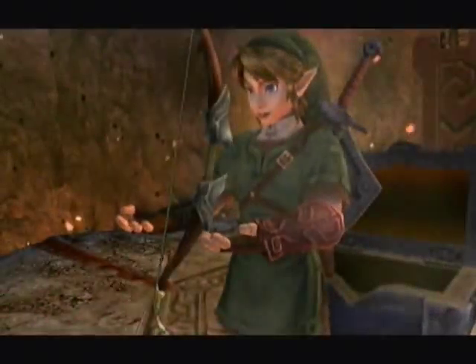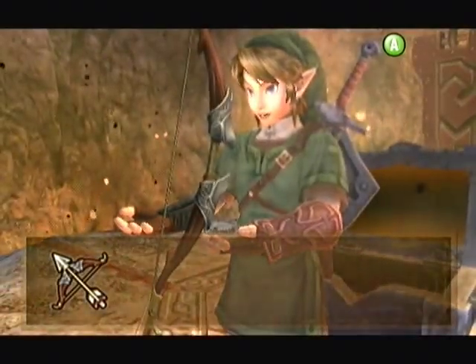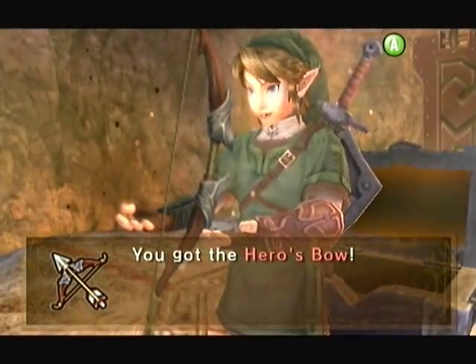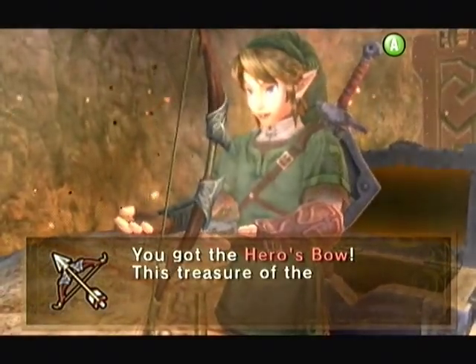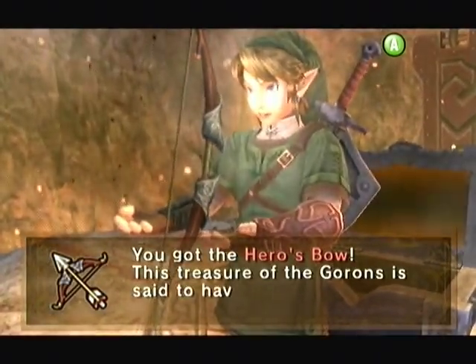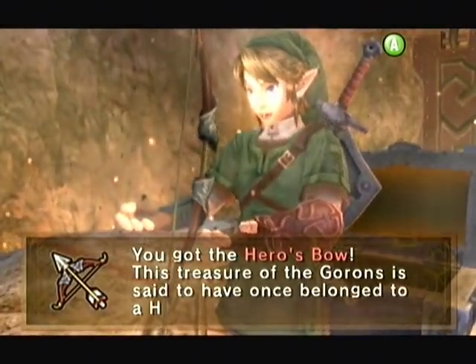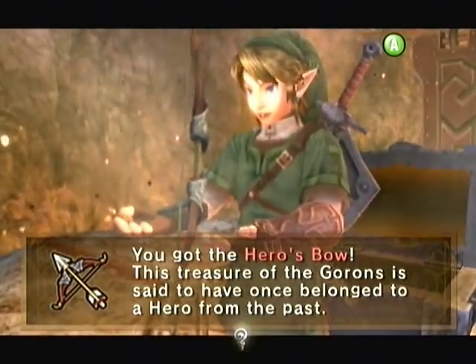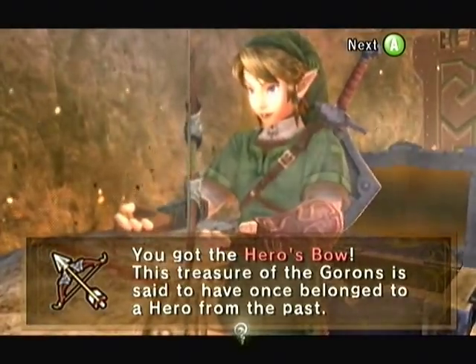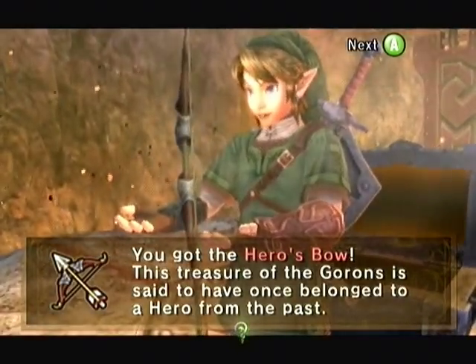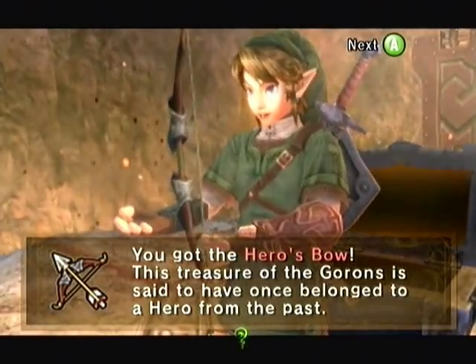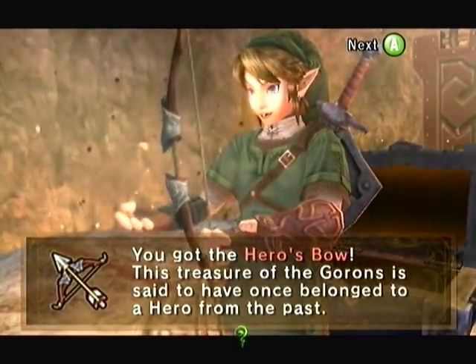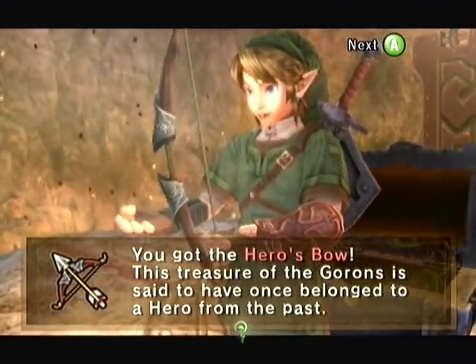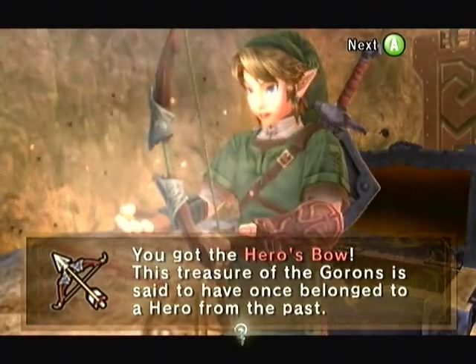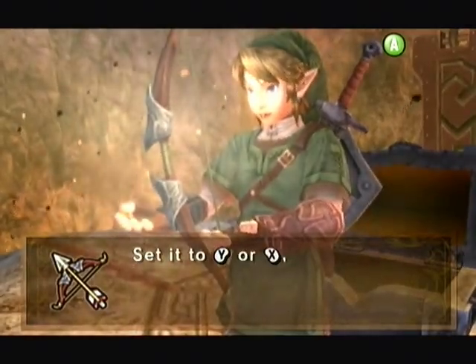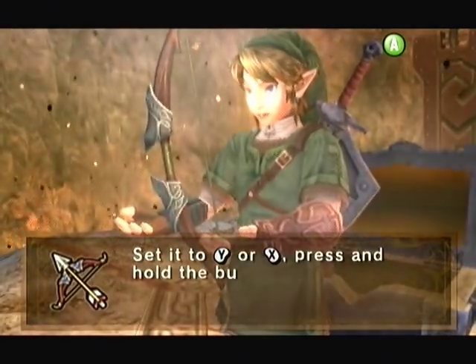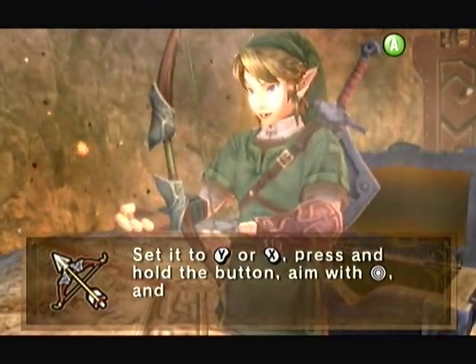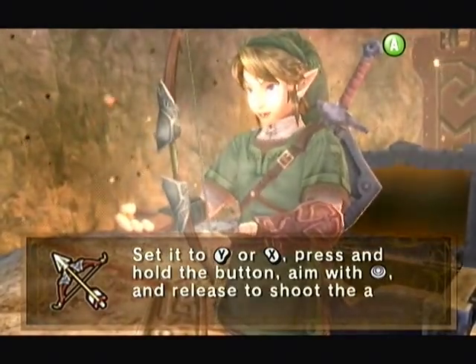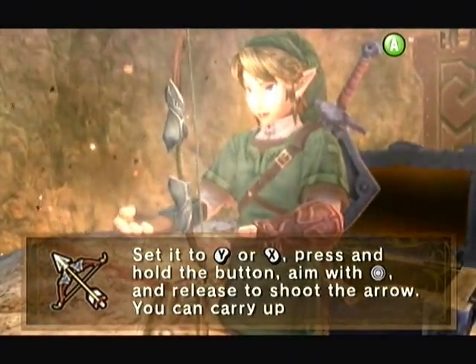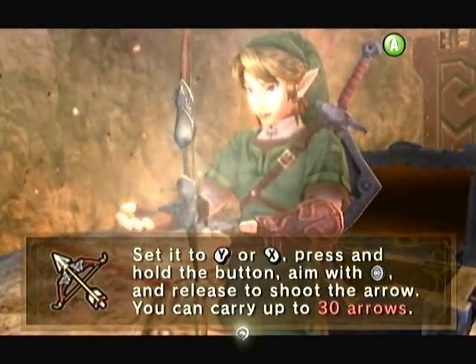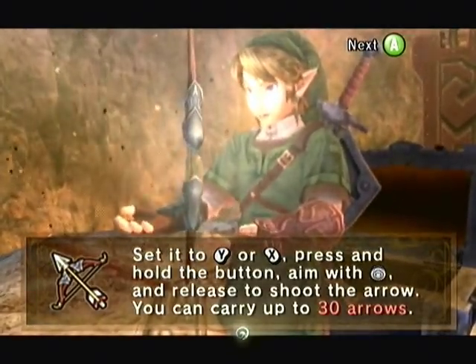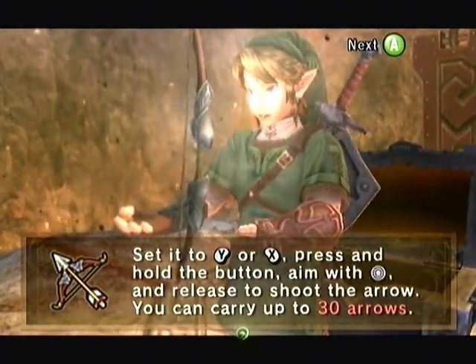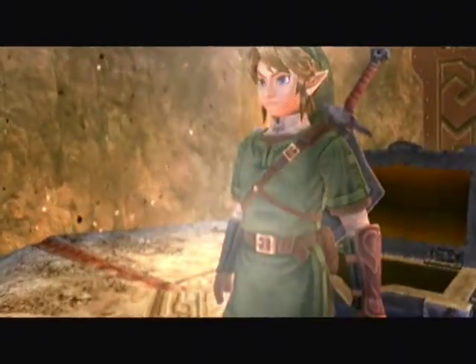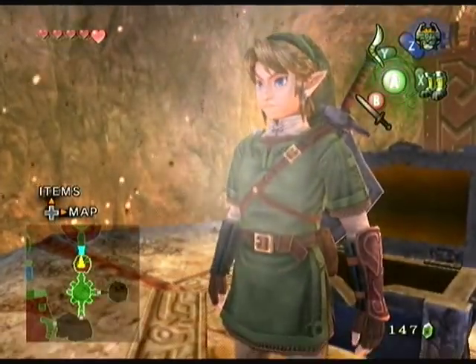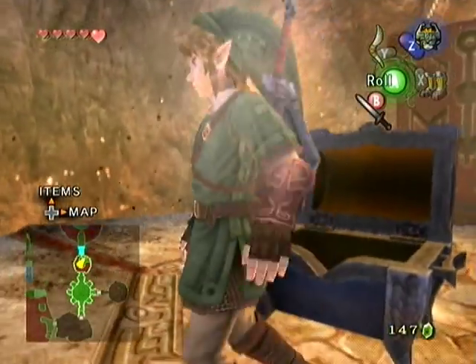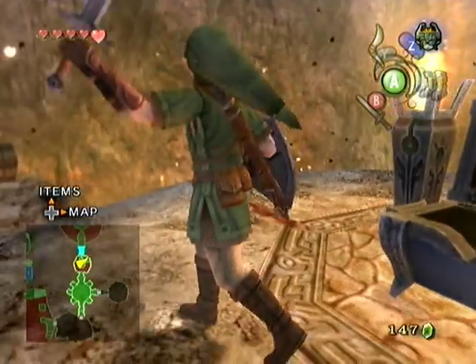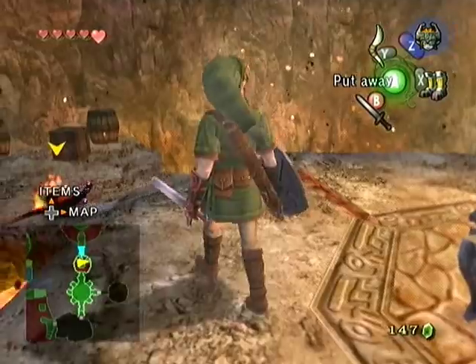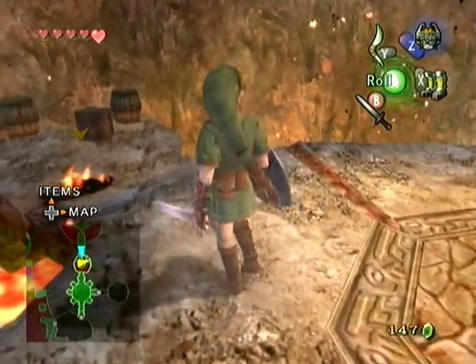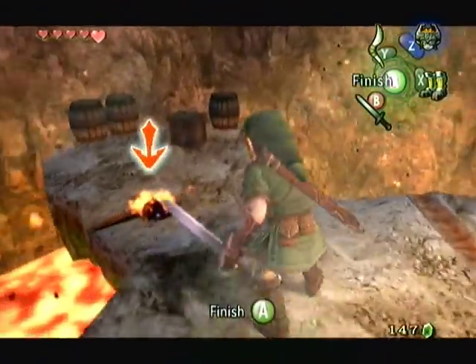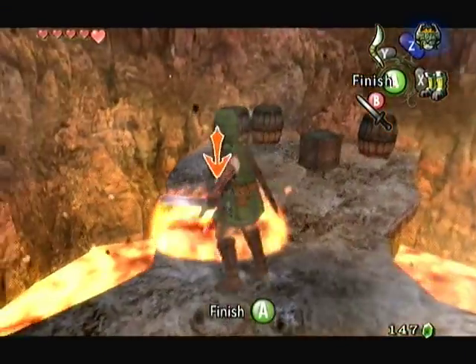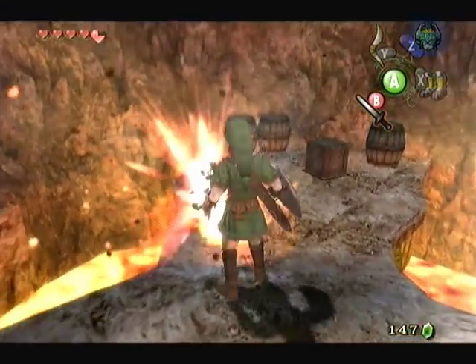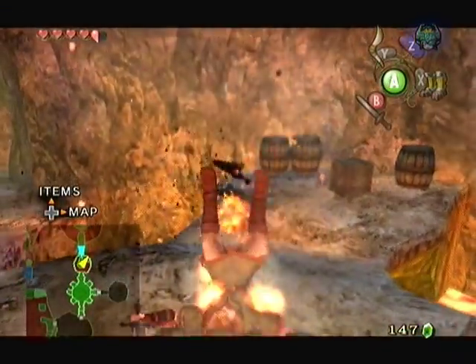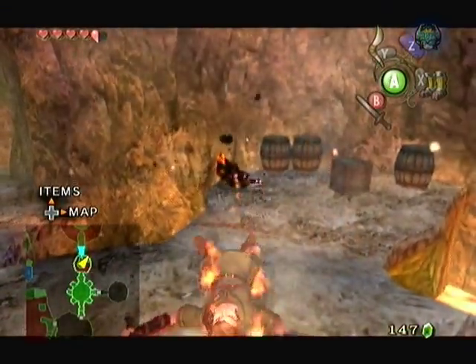We get the Hero's Bow. Now the slingshot is really, truly obsolete — you'll never, ever see it again. And we carry up 30 arrows. That's not bad. Kill the slugger.